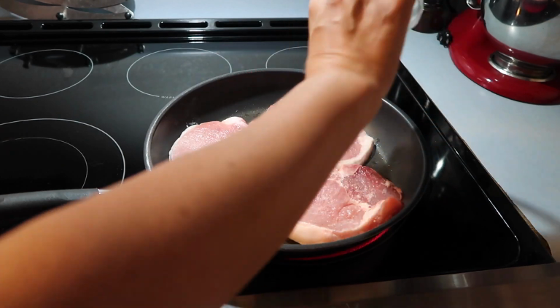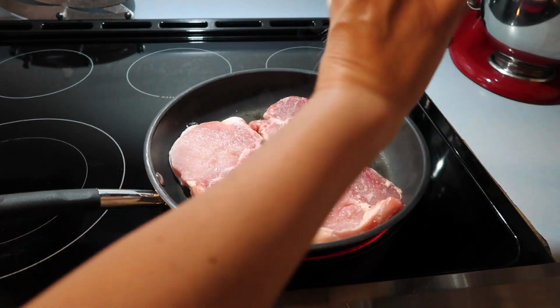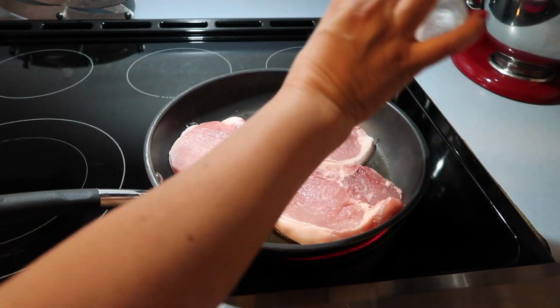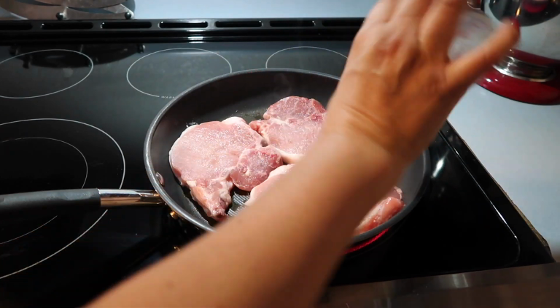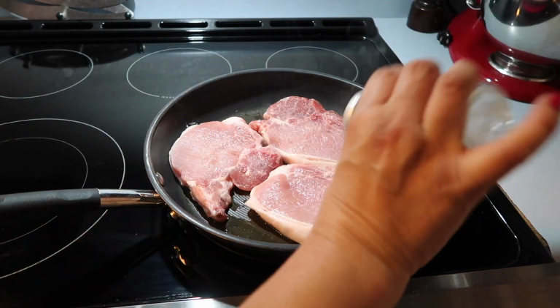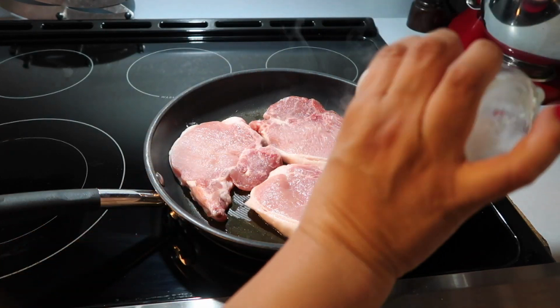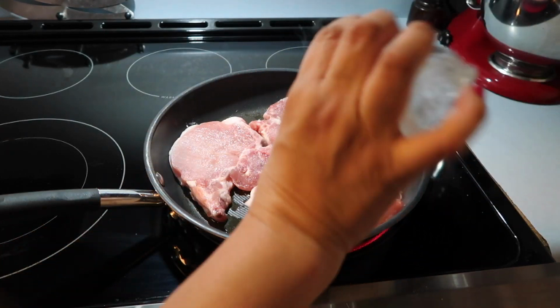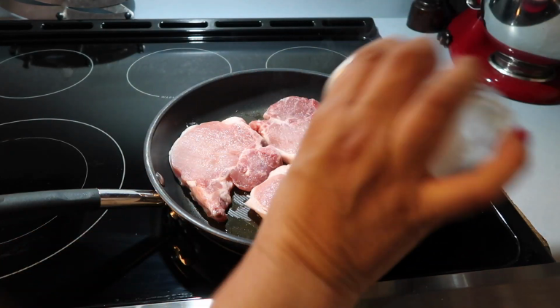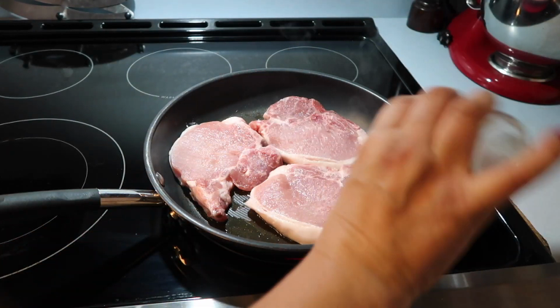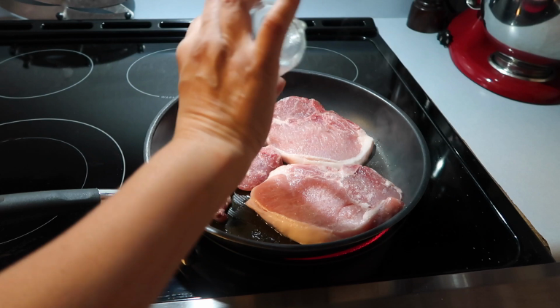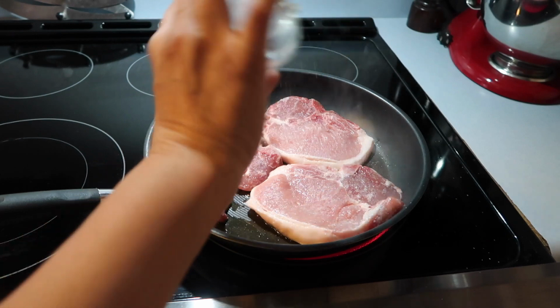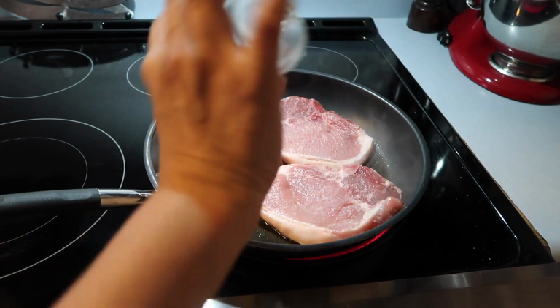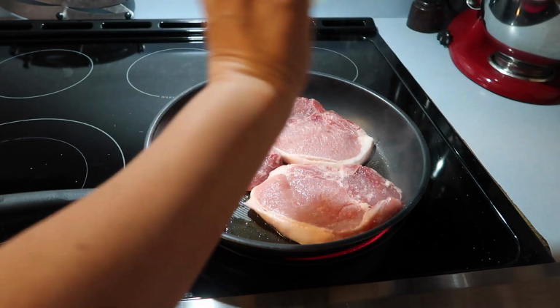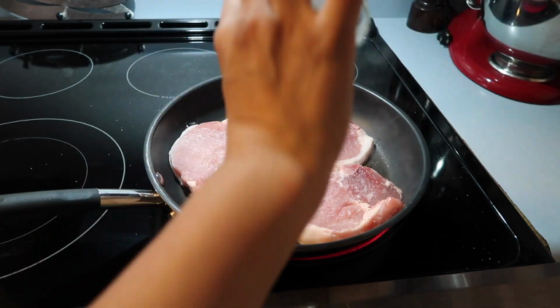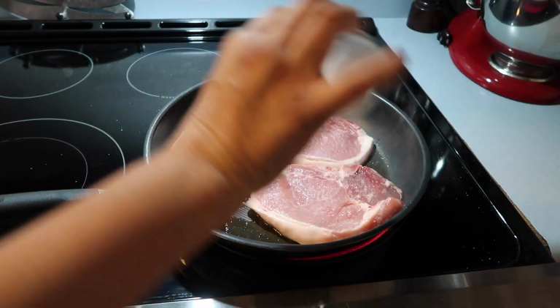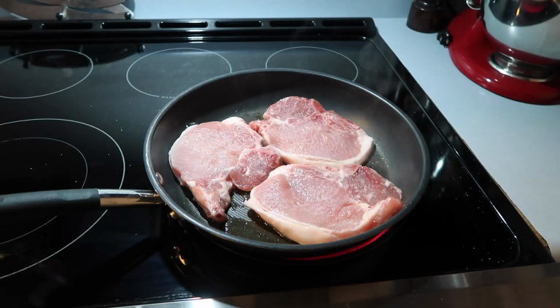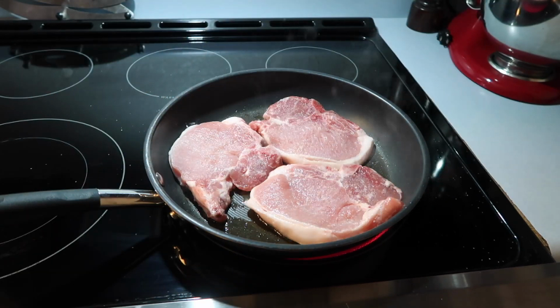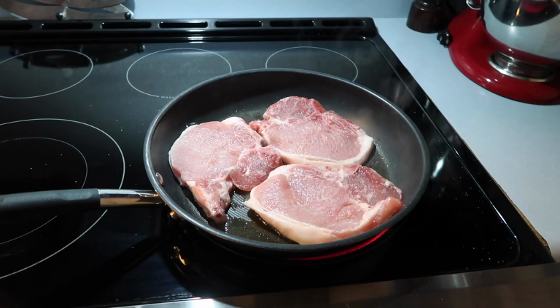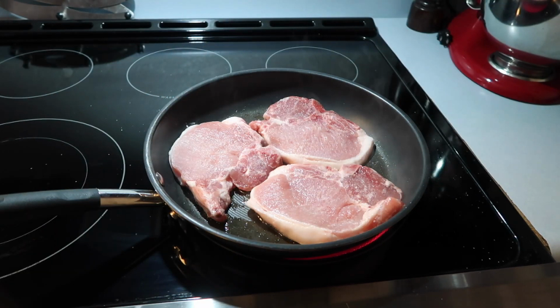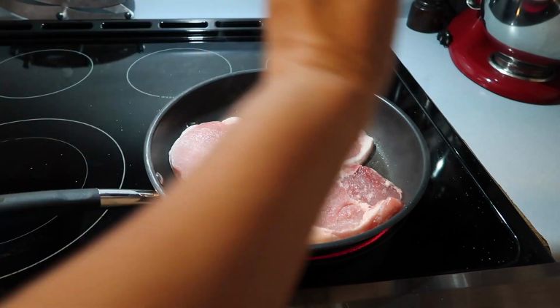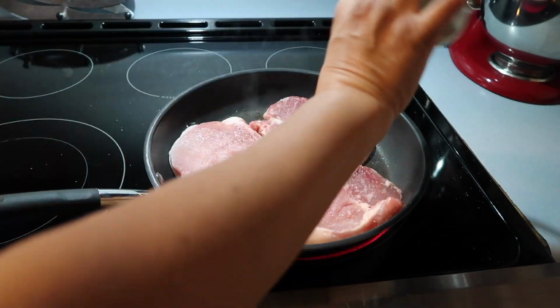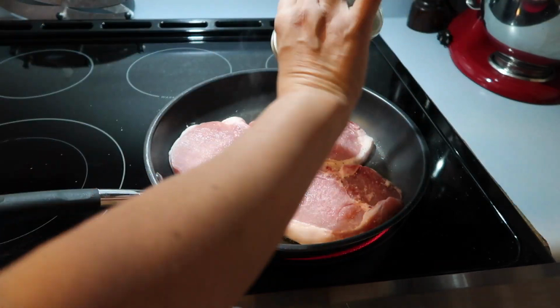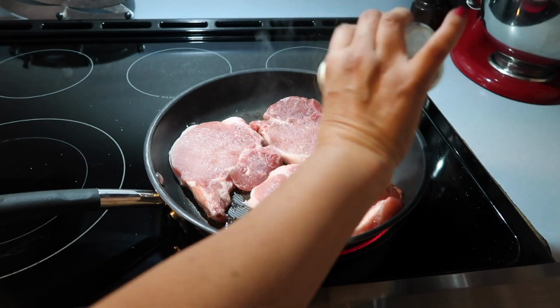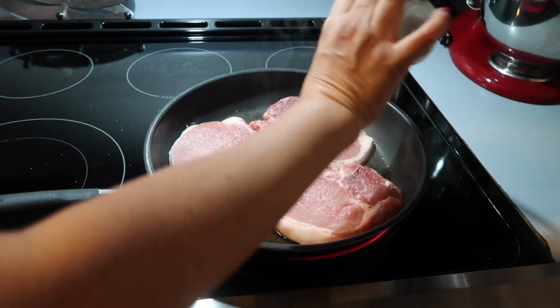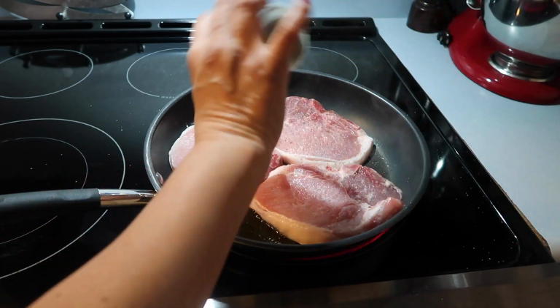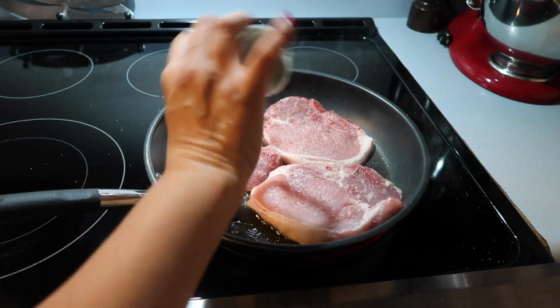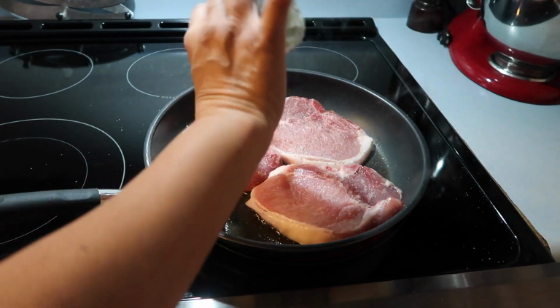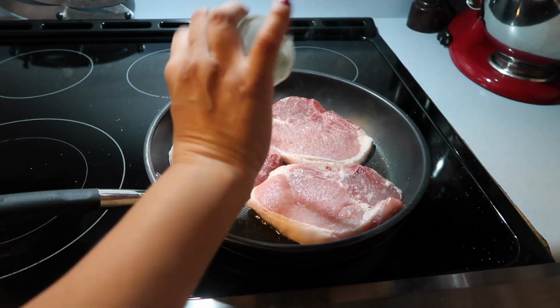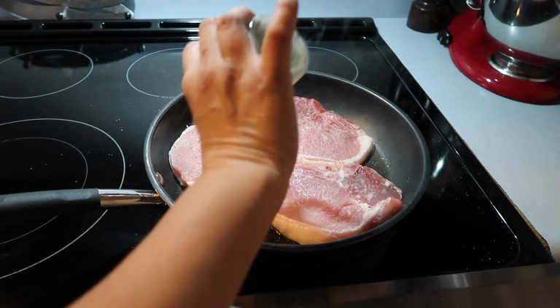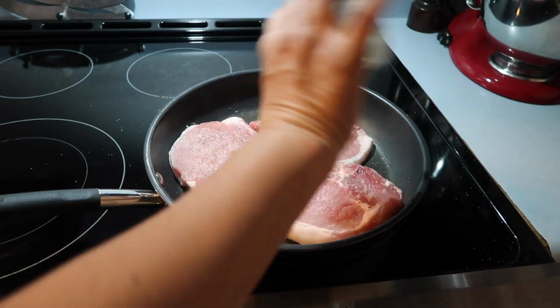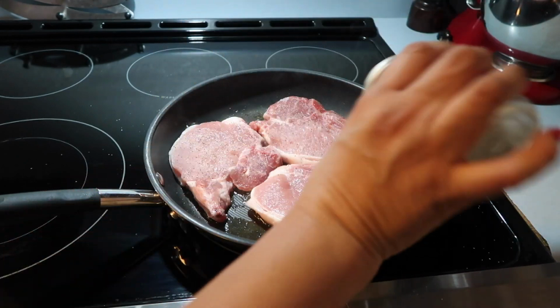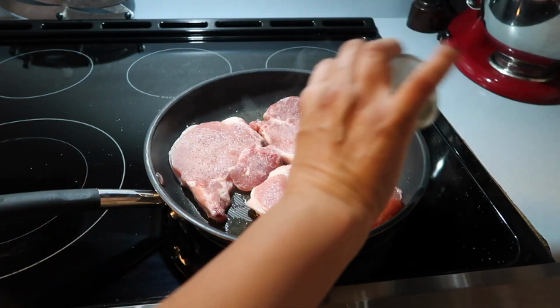I sprinkled salt and pepper for seasoning, and then you're going to brown the pork chops on each side for about two minutes. You only need to brown it, not cook it all the way through — just brown it.